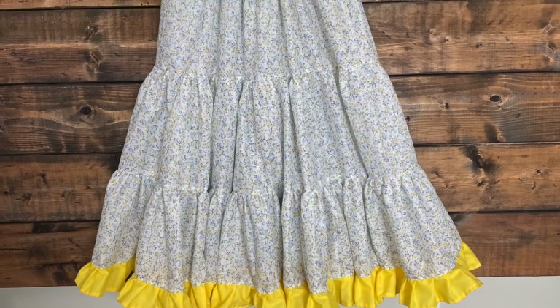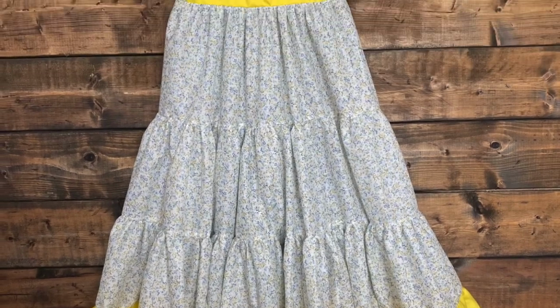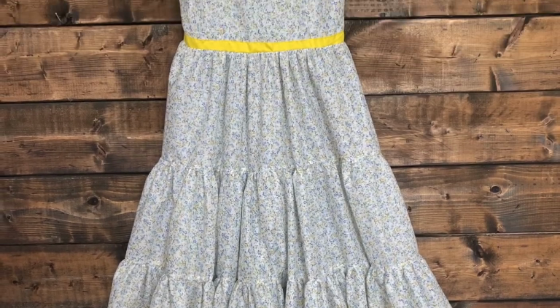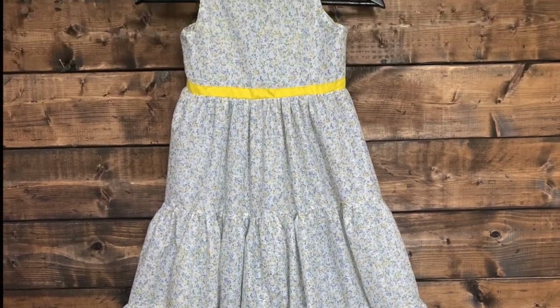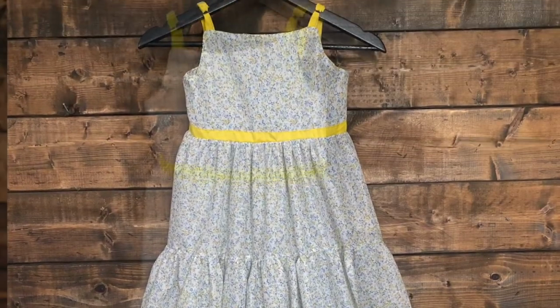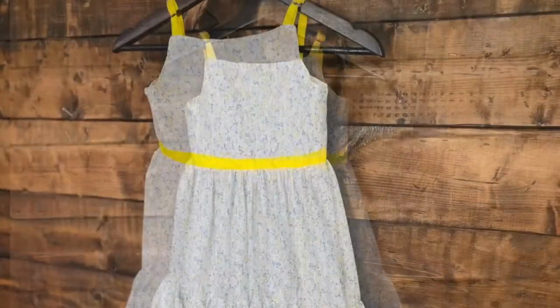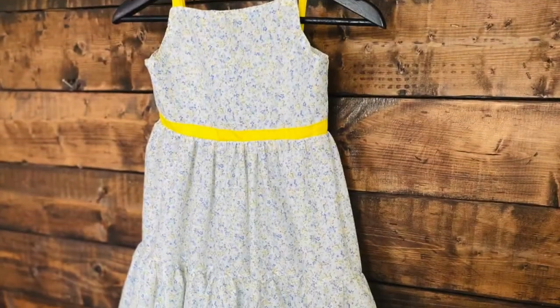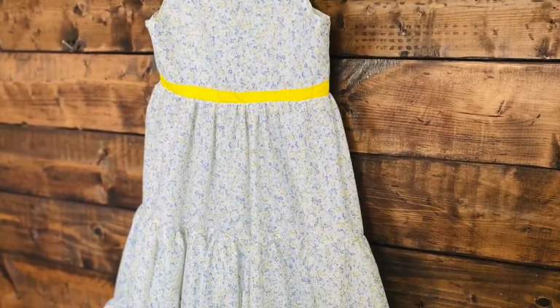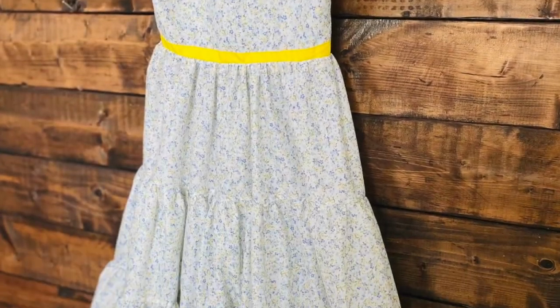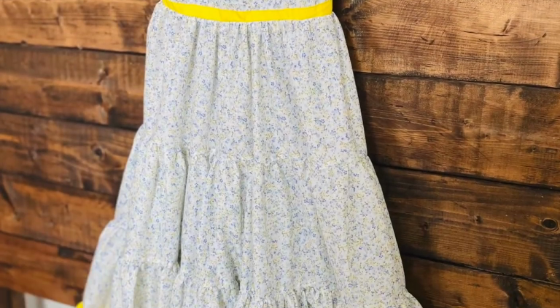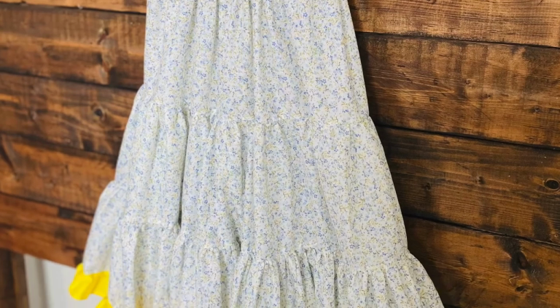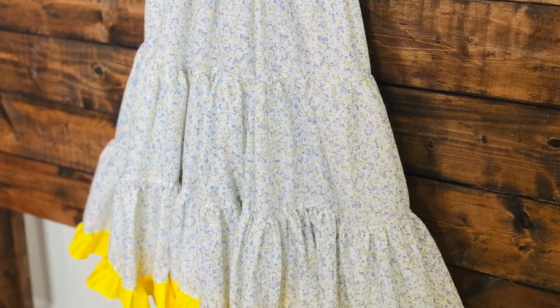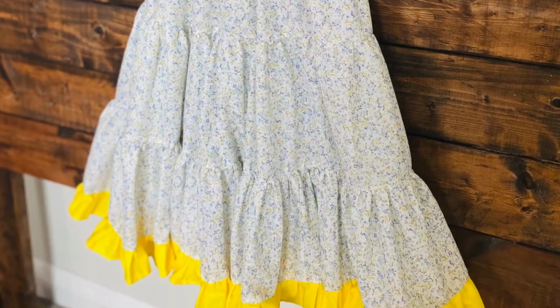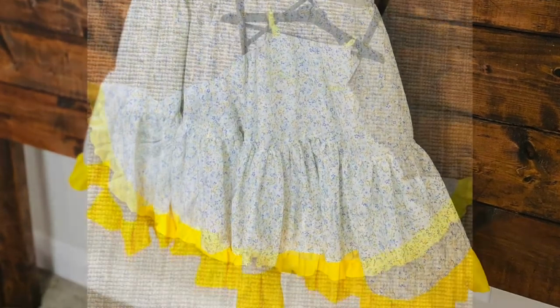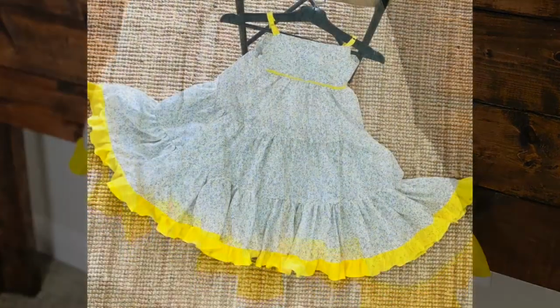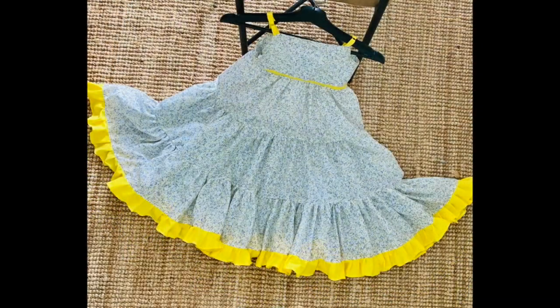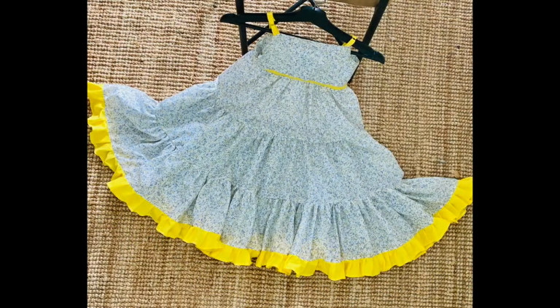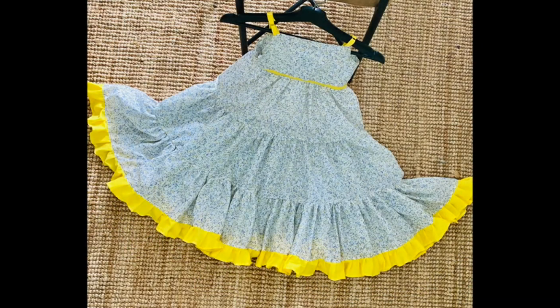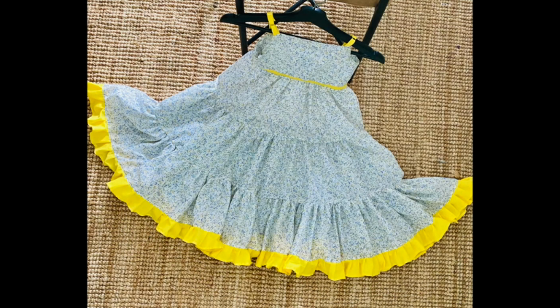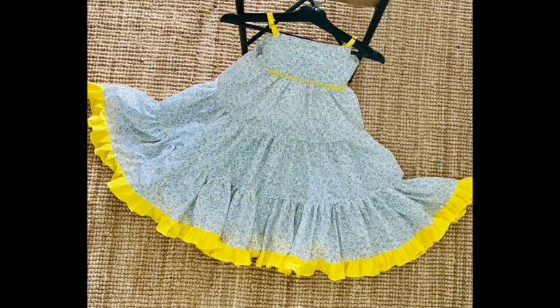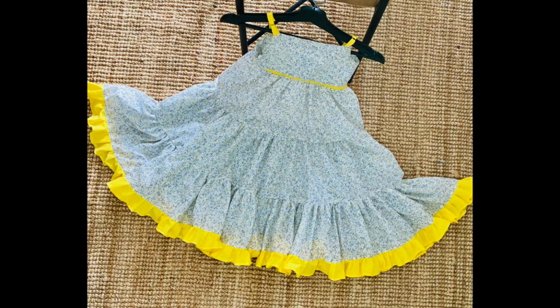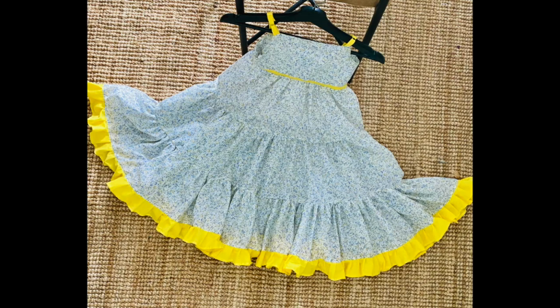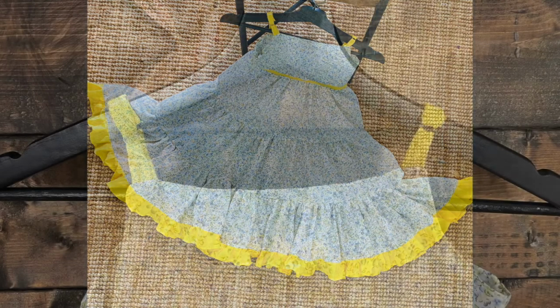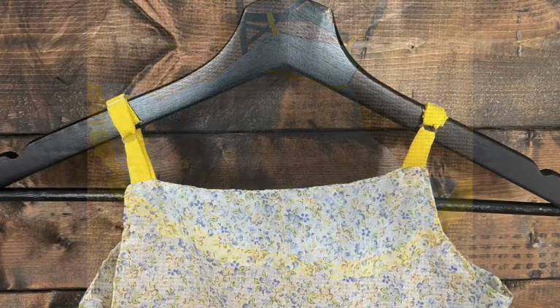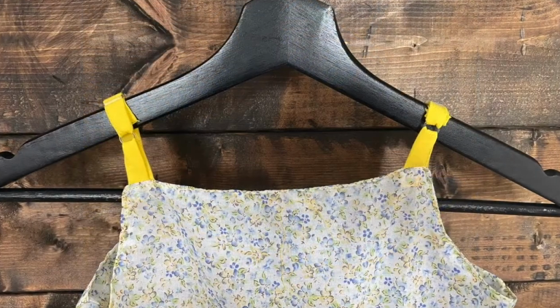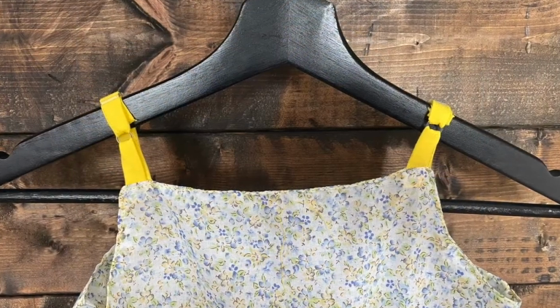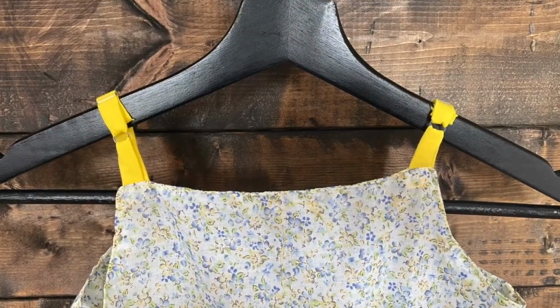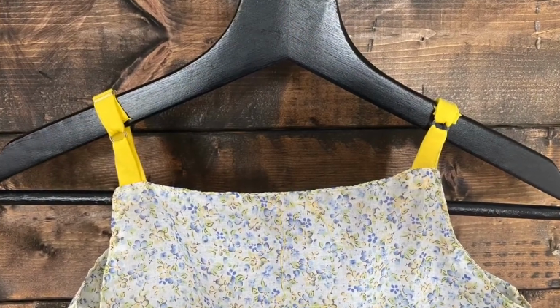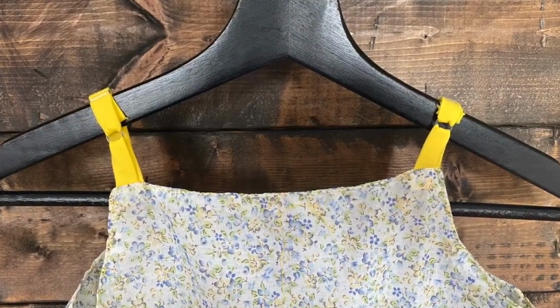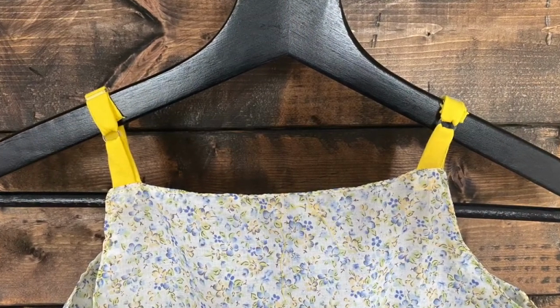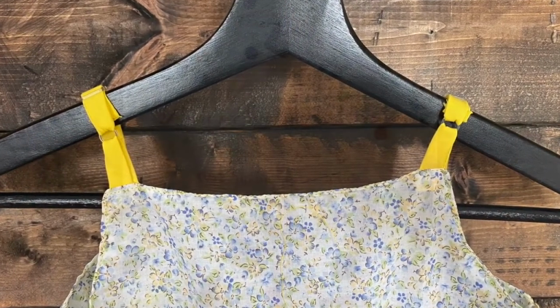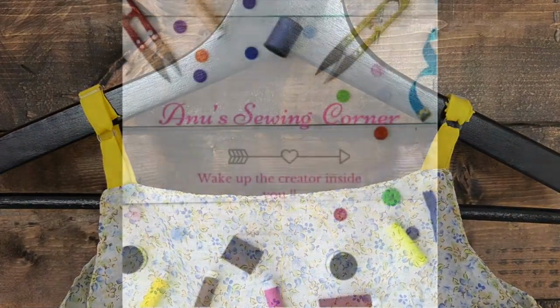If you're thinking of making a flowy summery maxi dress for your little one this summer, you're in the right place. This one is fully flared with adjustable straps. Let's see how to make it.